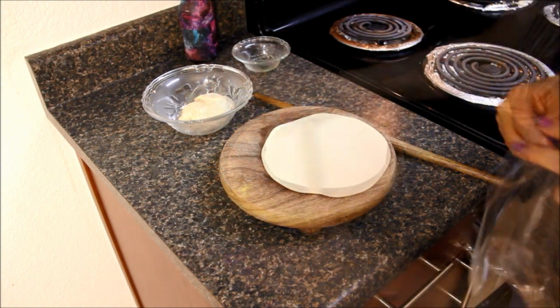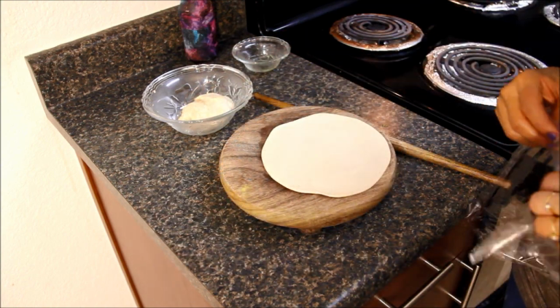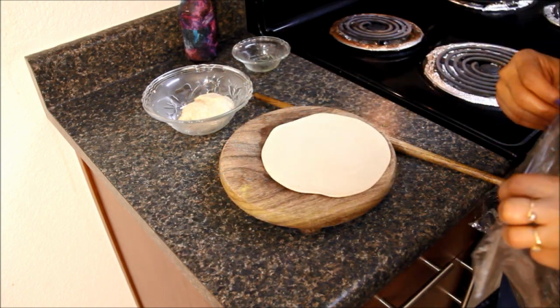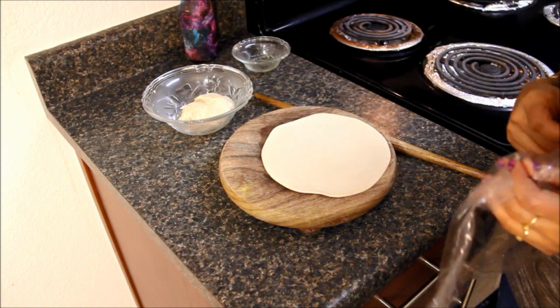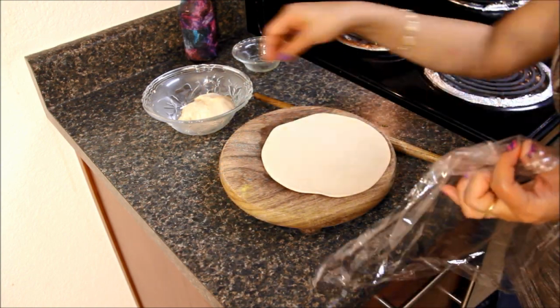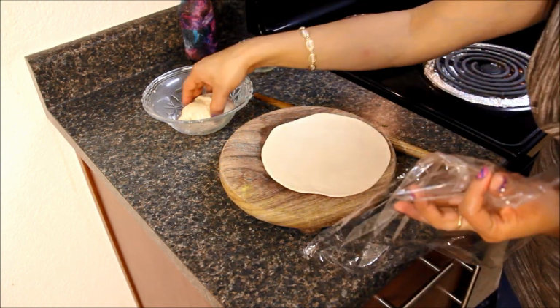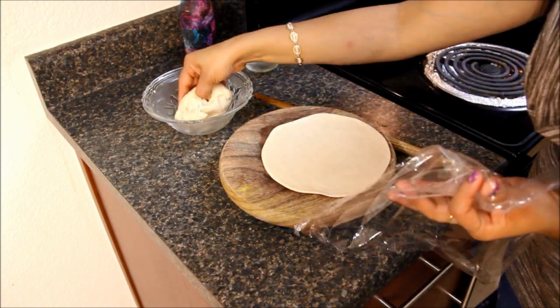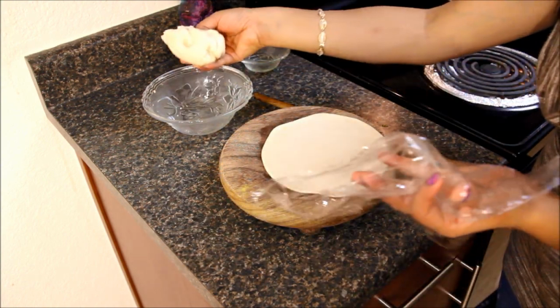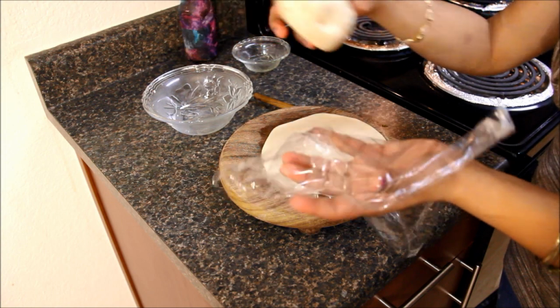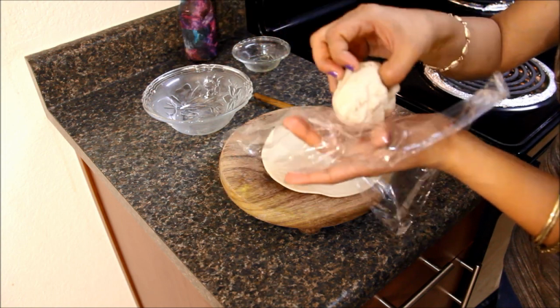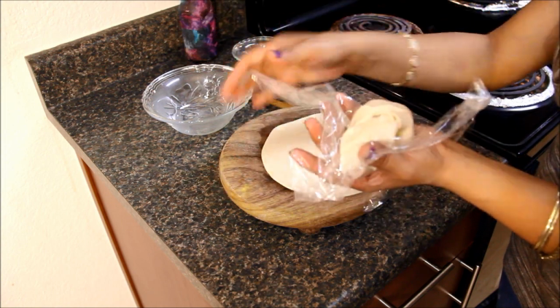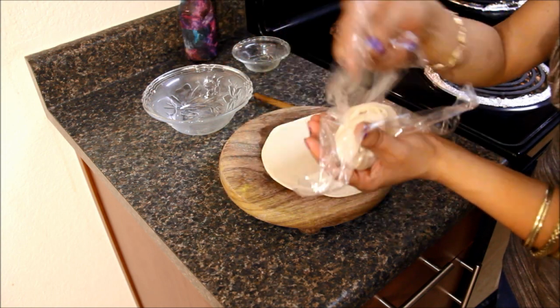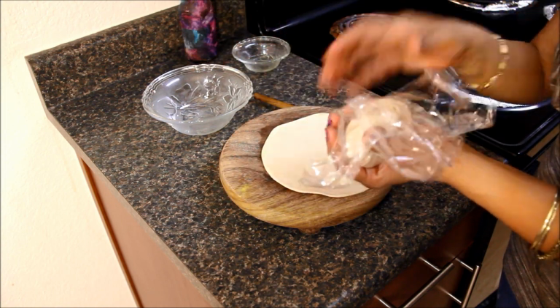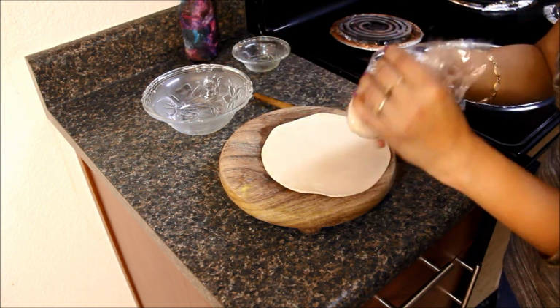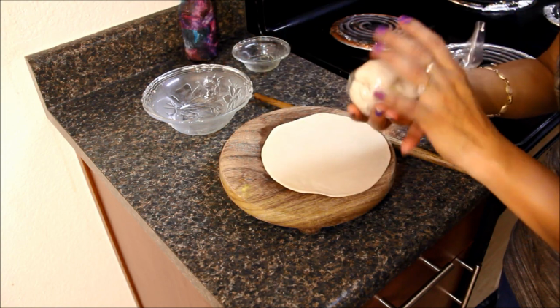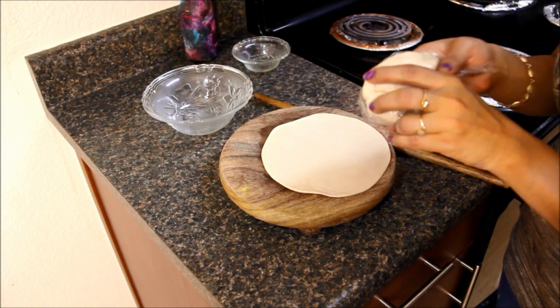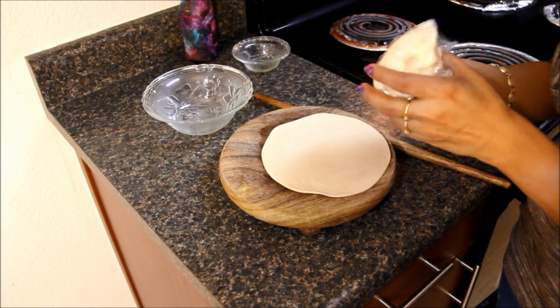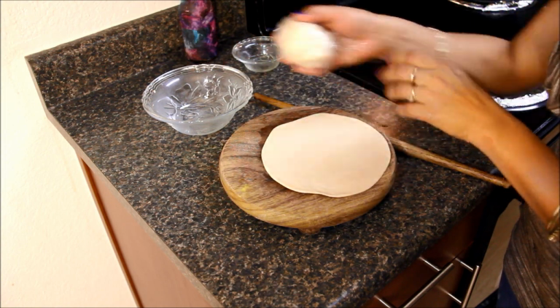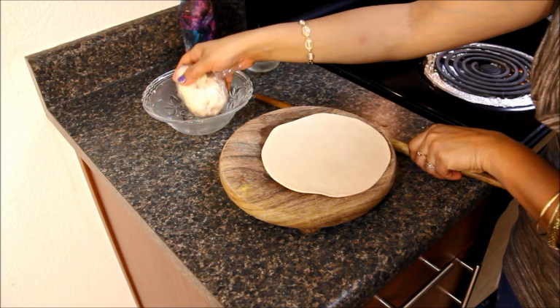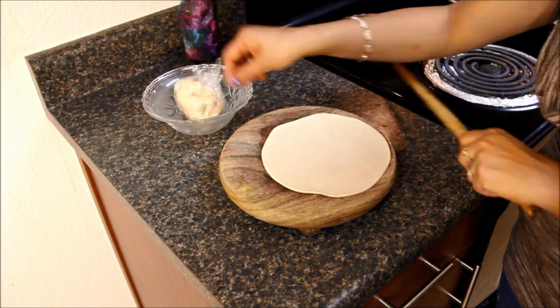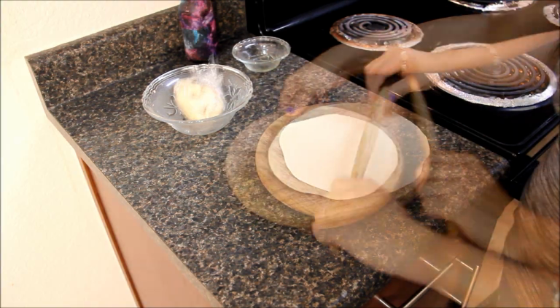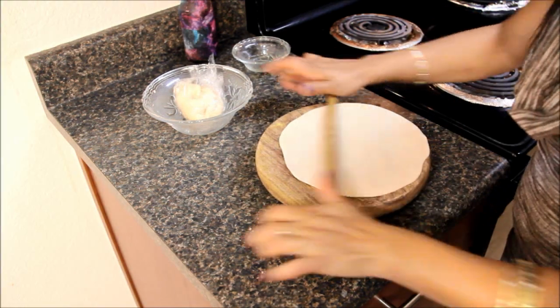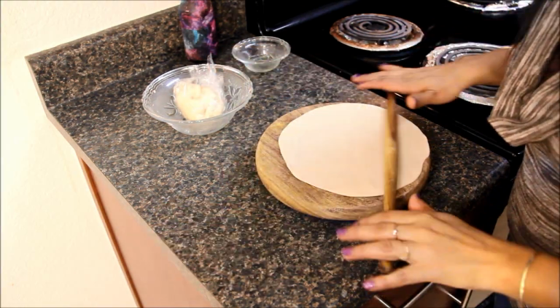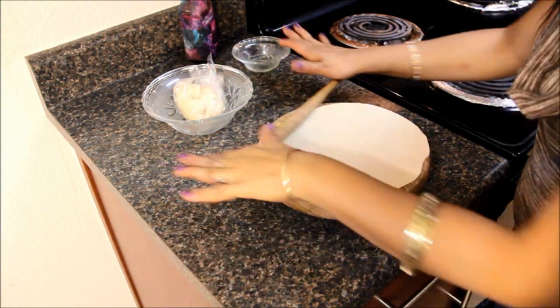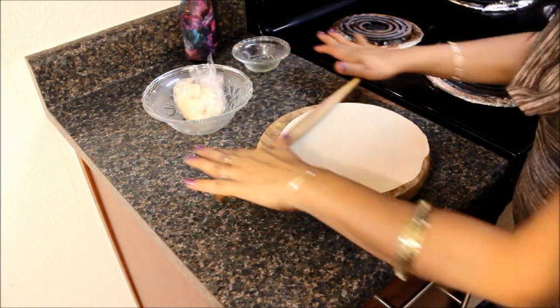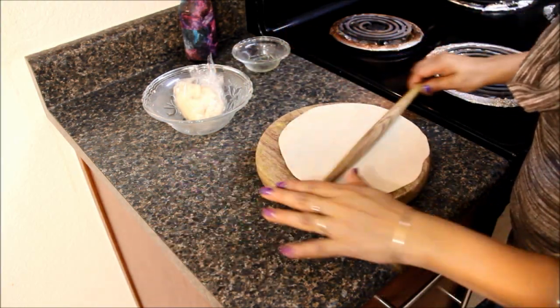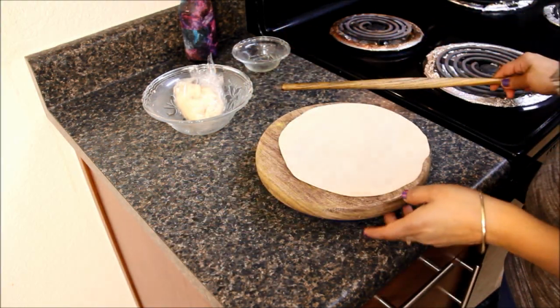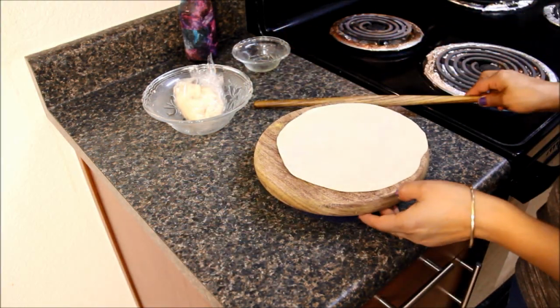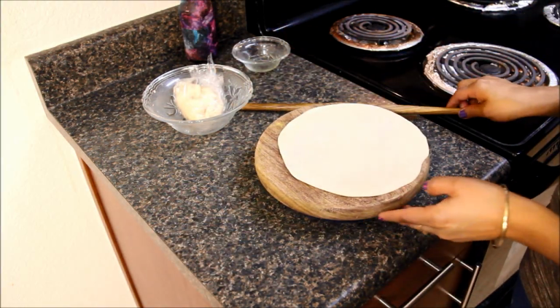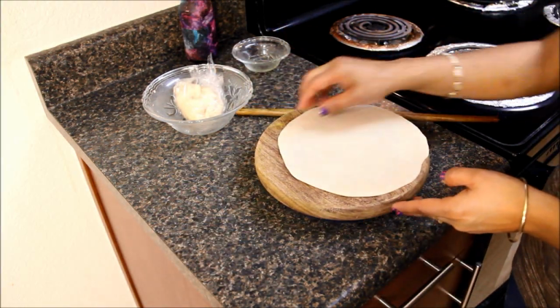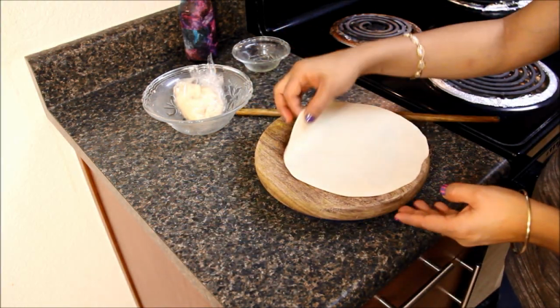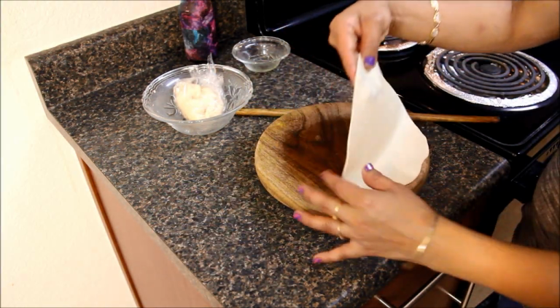I forgot to mention one thing — keep the rest of the dough that you are not using covered. Otherwise it will dry out and it will be tough to roll. As you can see, I rolled it into a thin chapati.